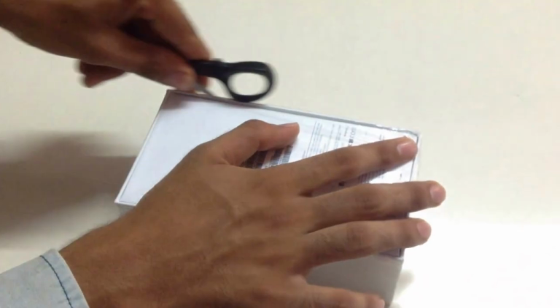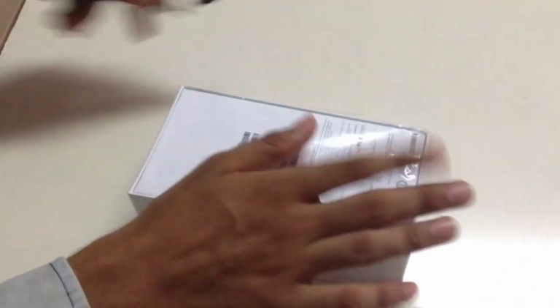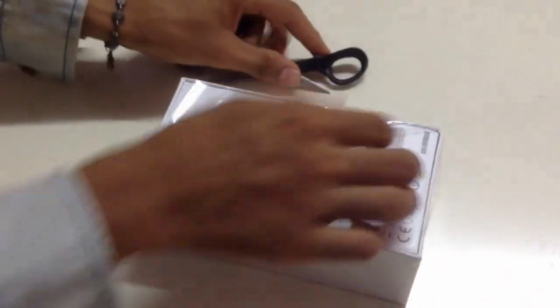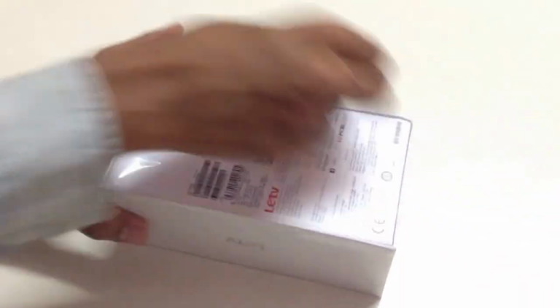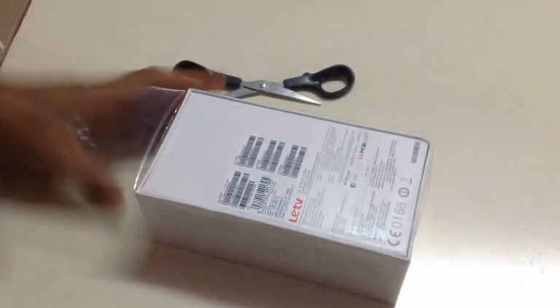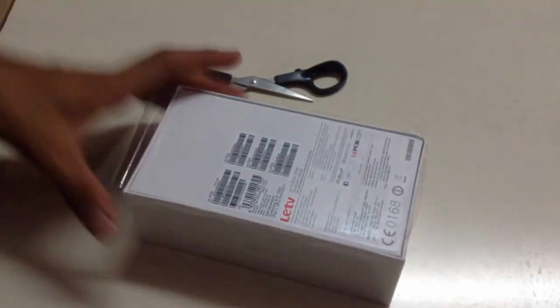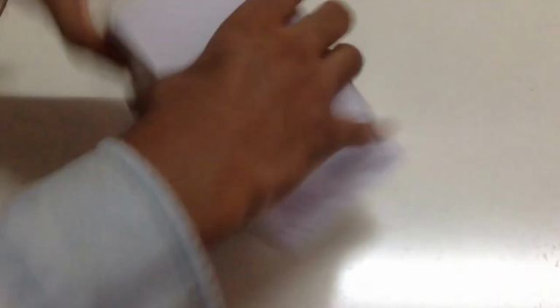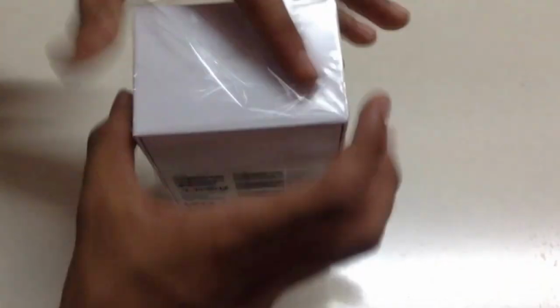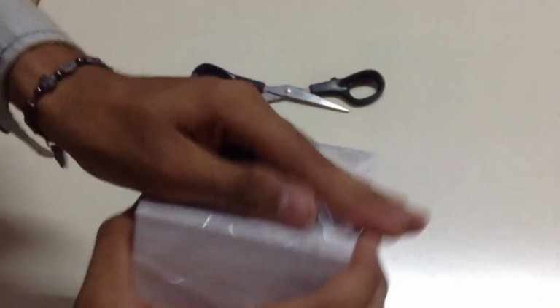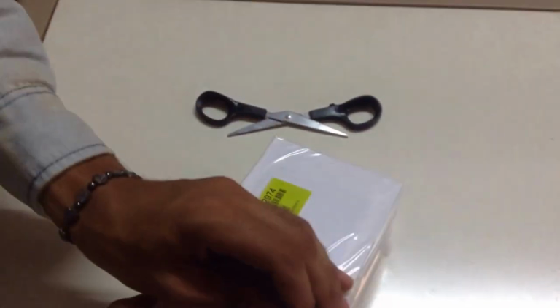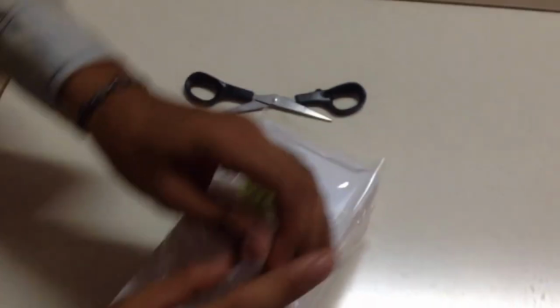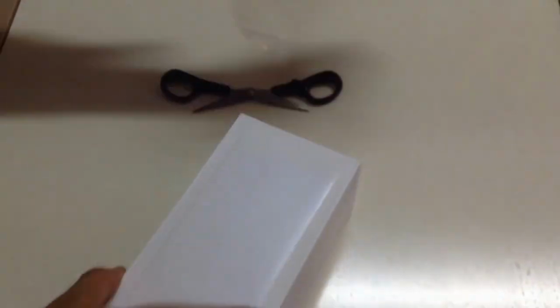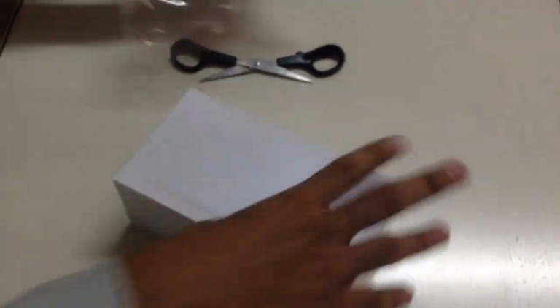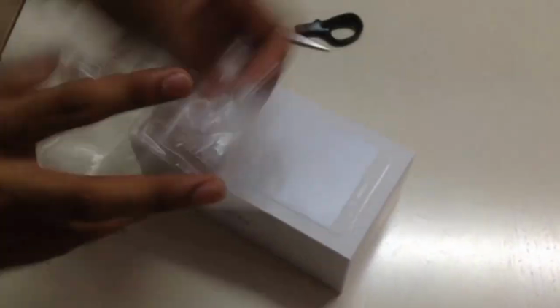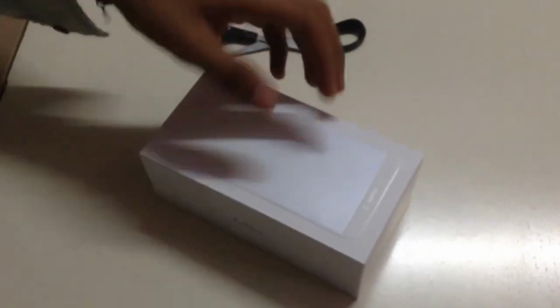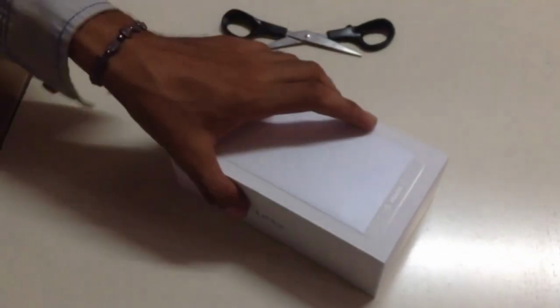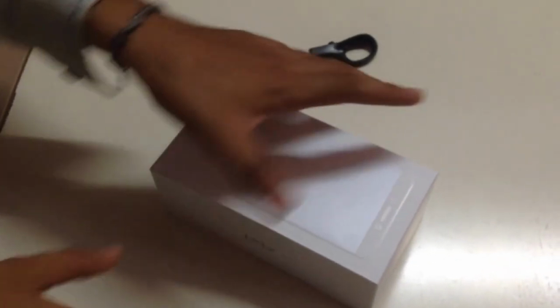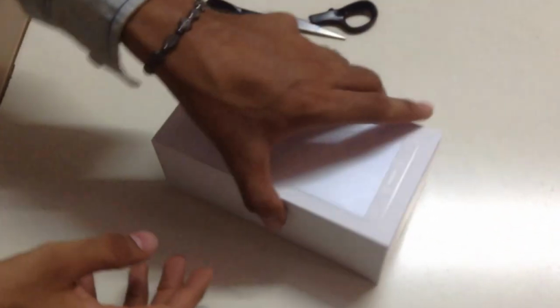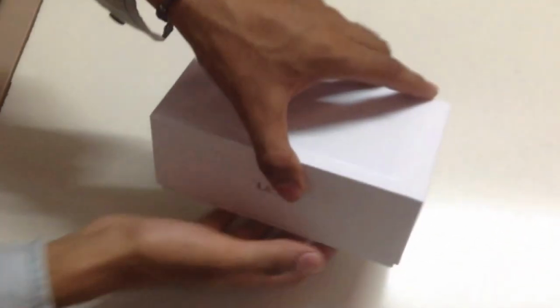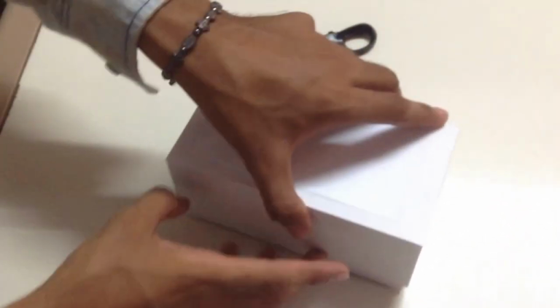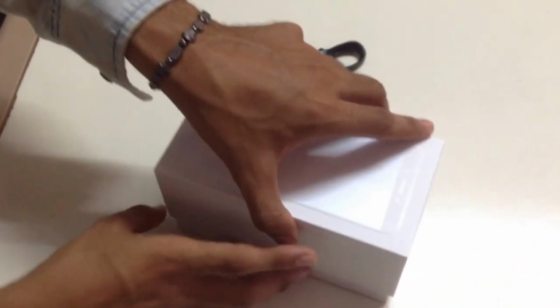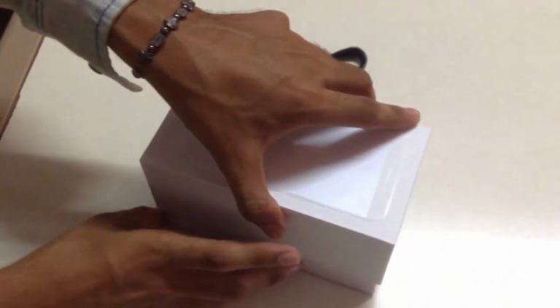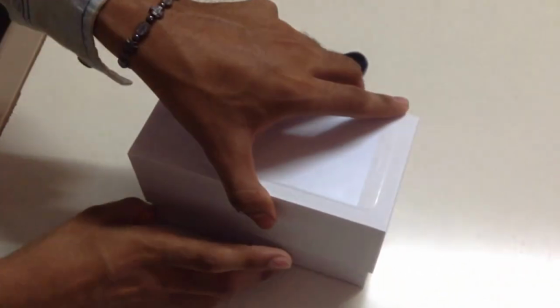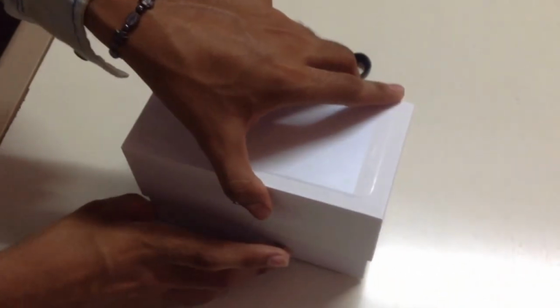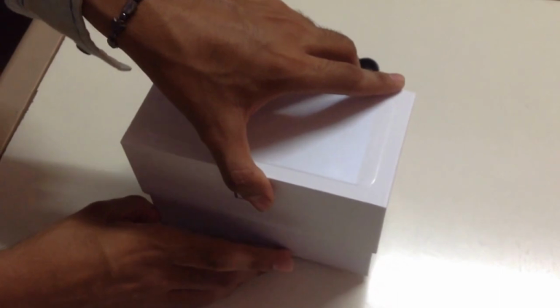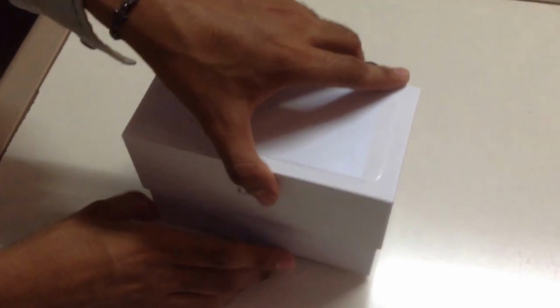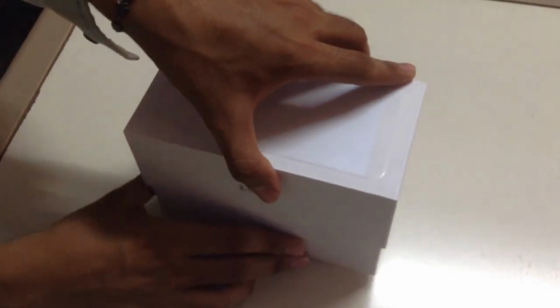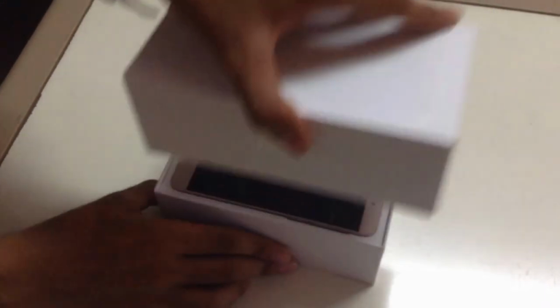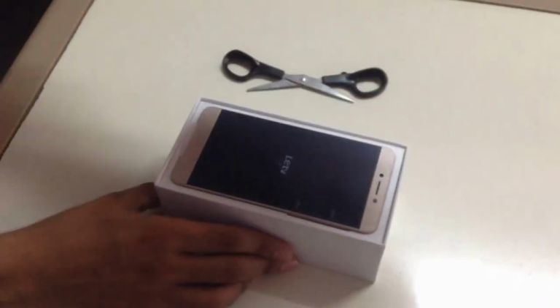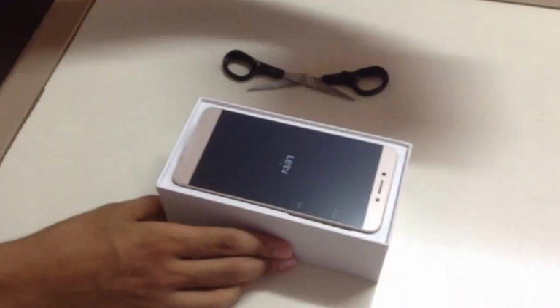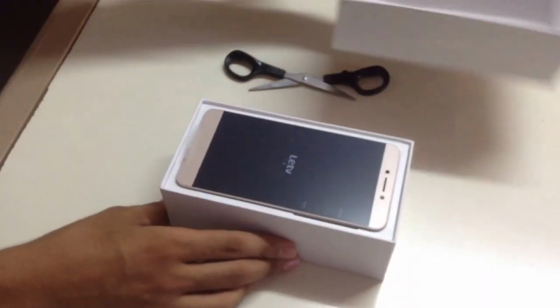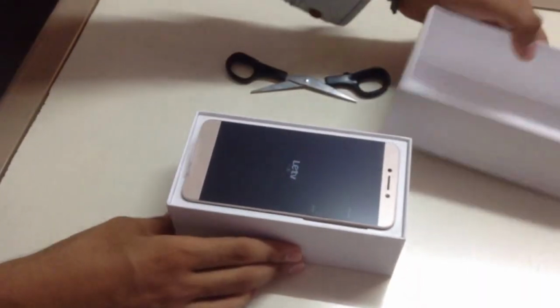The packaging is really simple and it looks really classy. Now for the device — oh wow, it looks stunning.